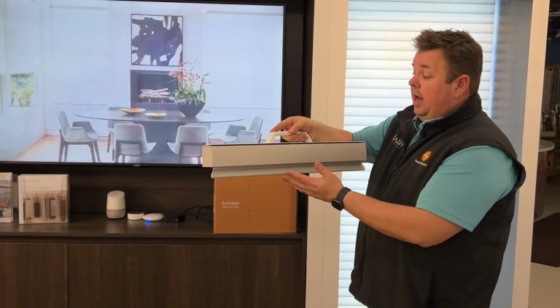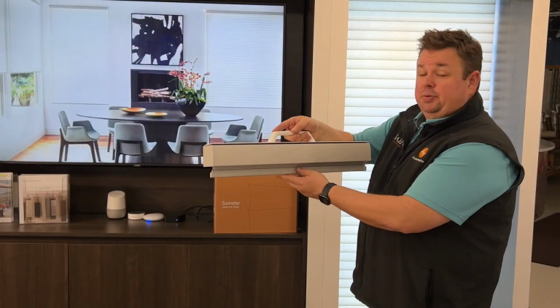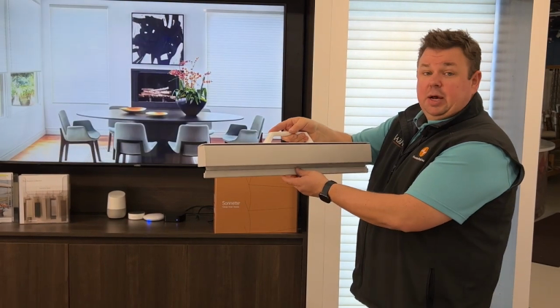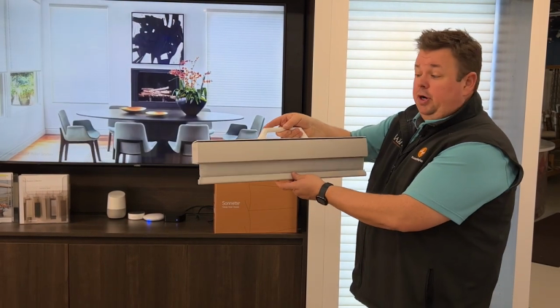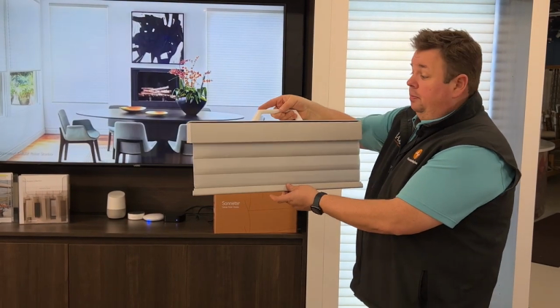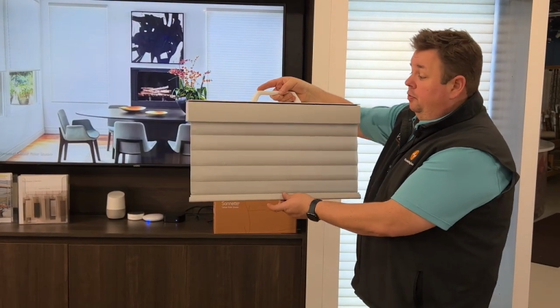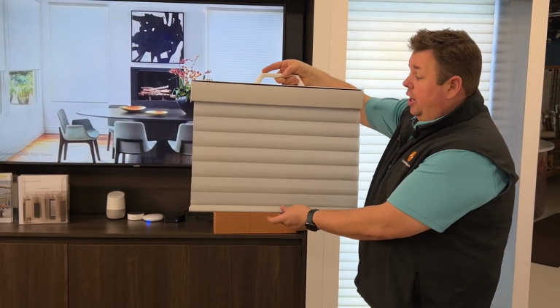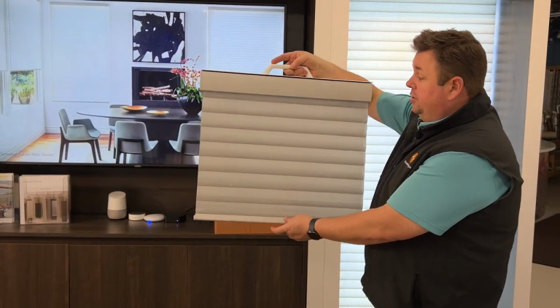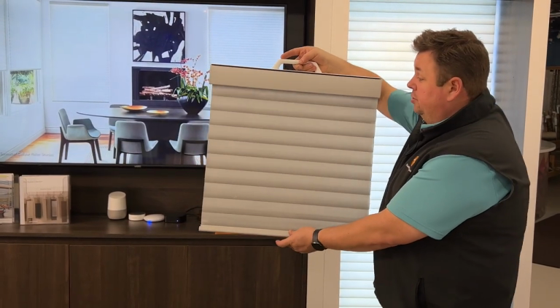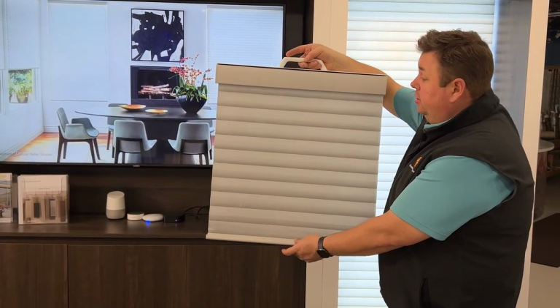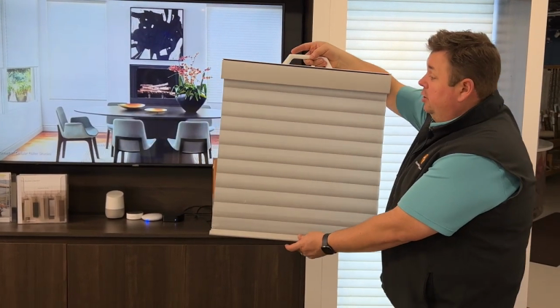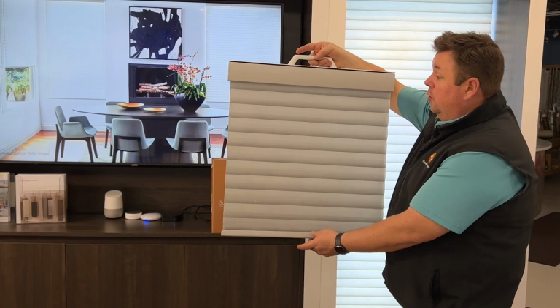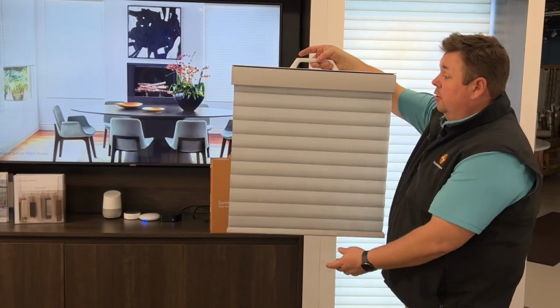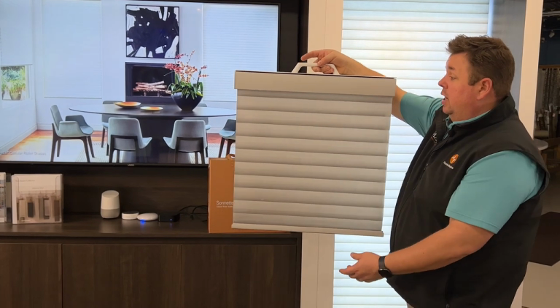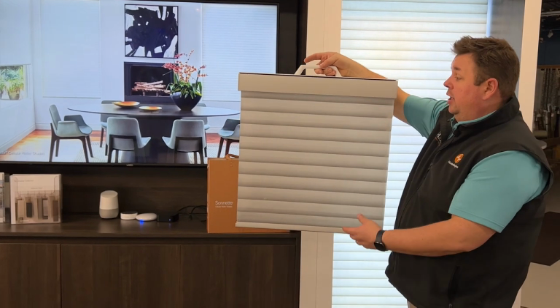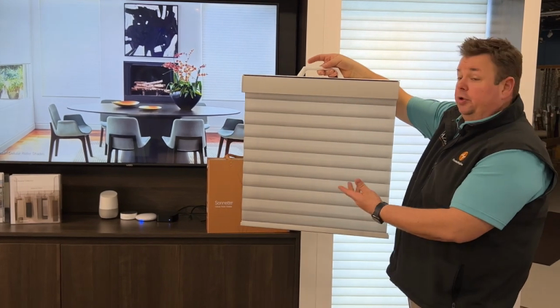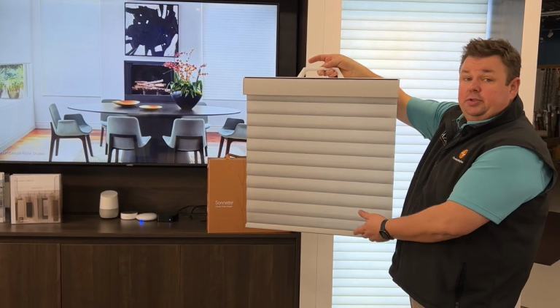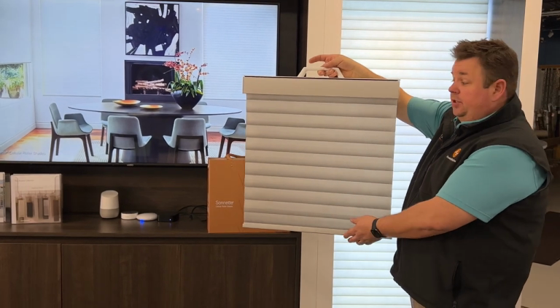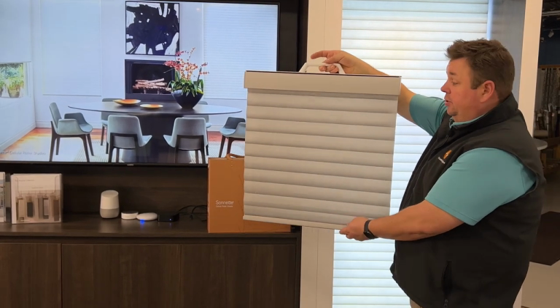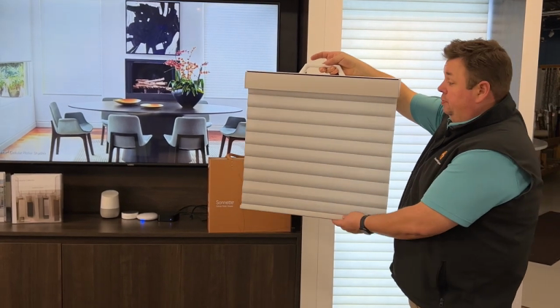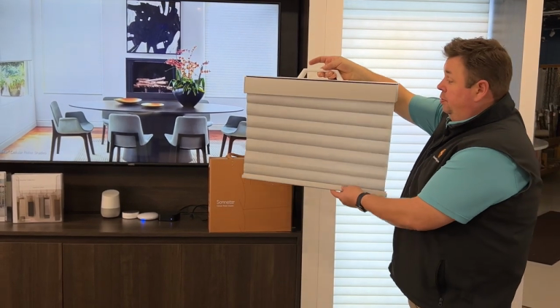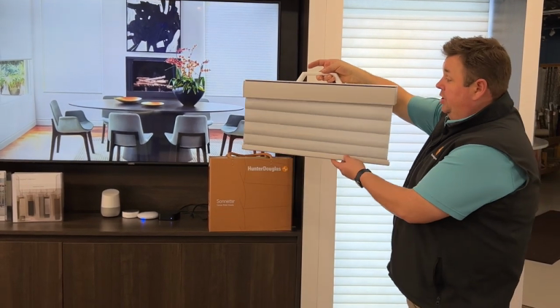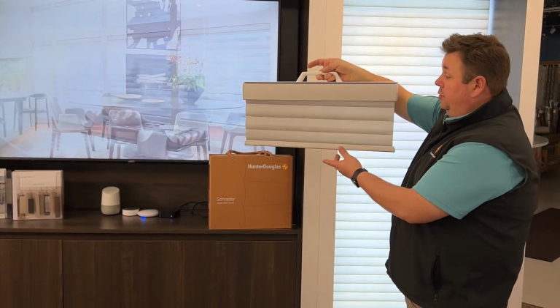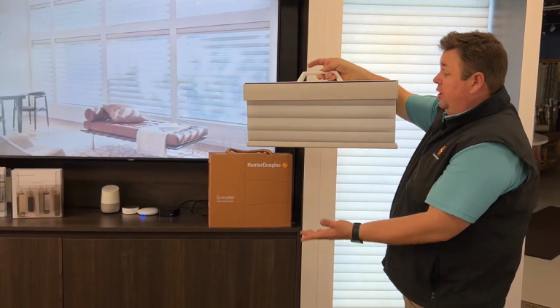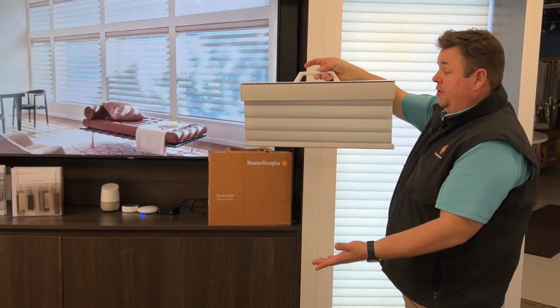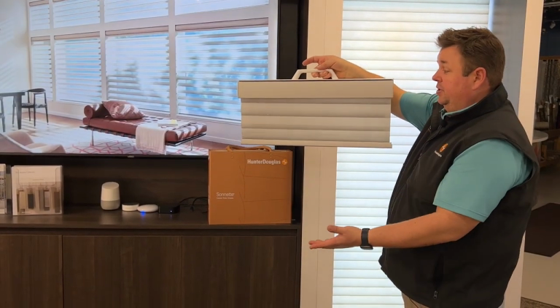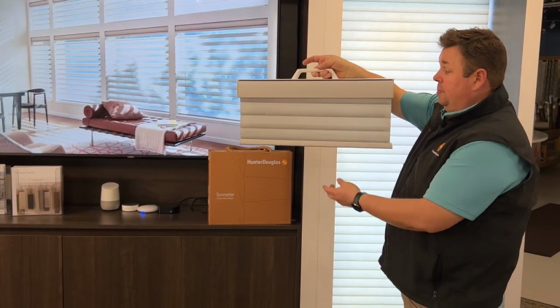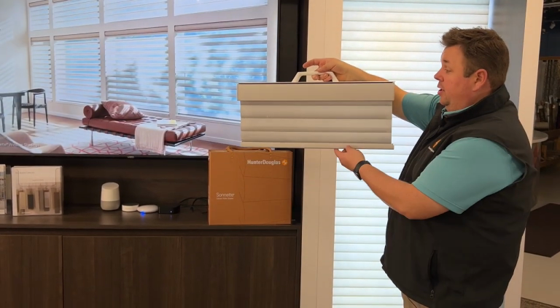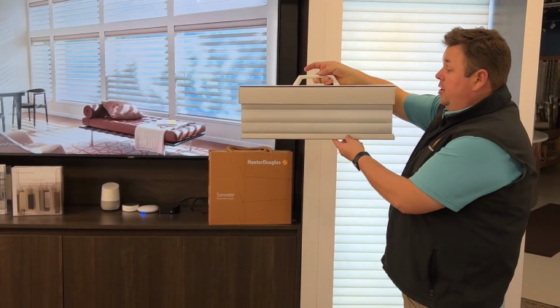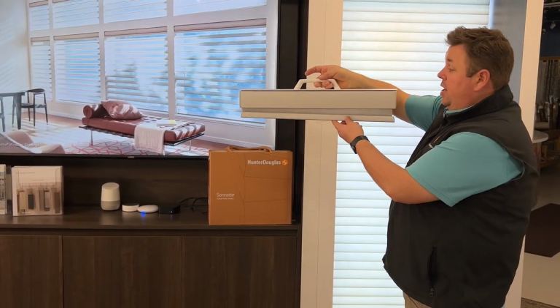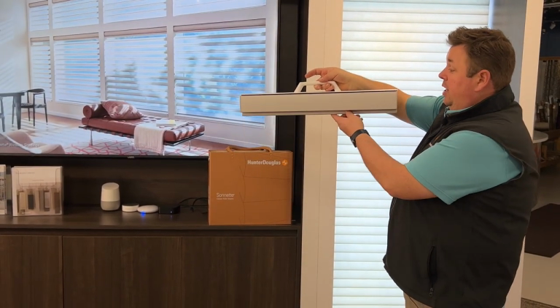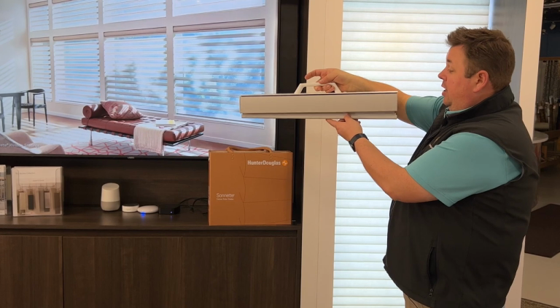This one is operated with a light rise control, or cordless, where you're just able to pull it down and push it up. If I want to stop it there, I can.